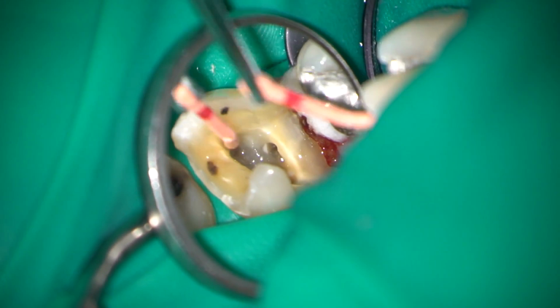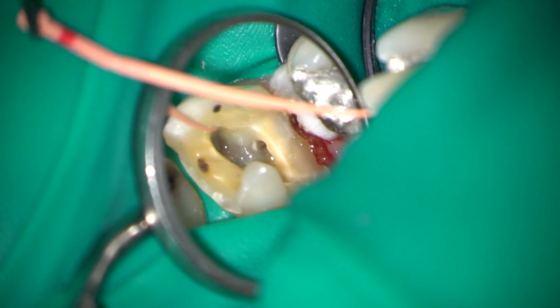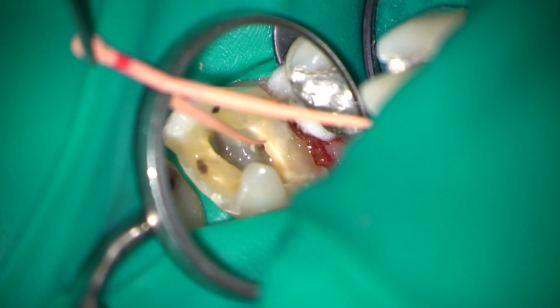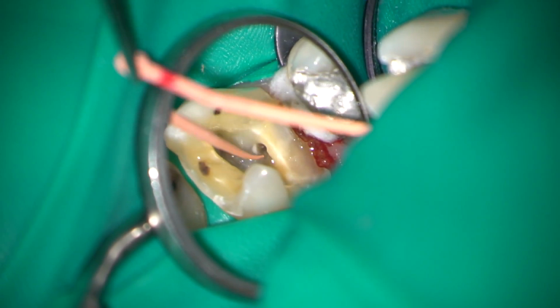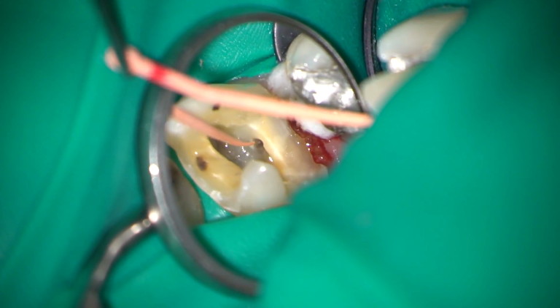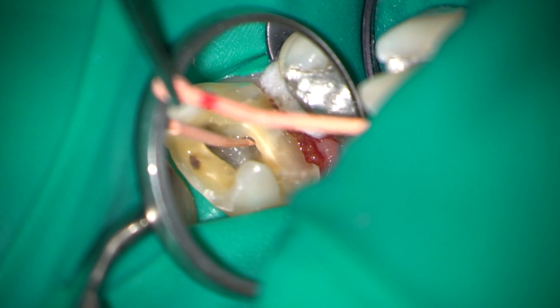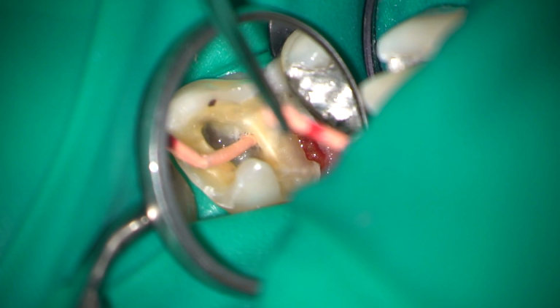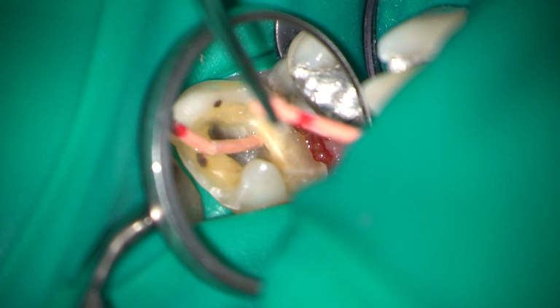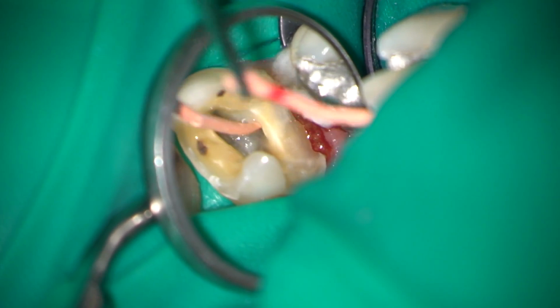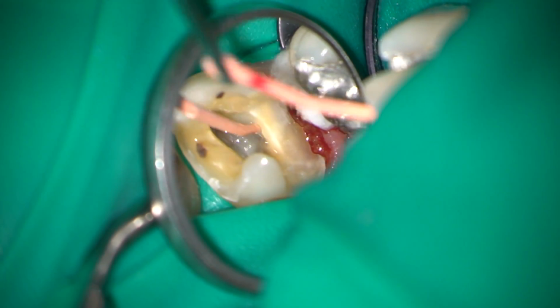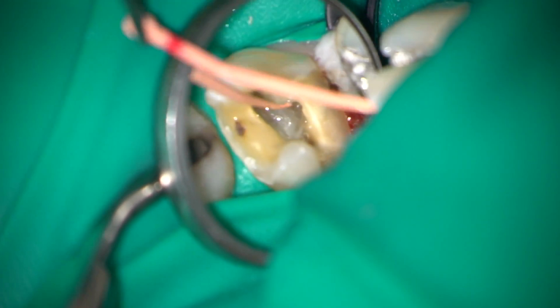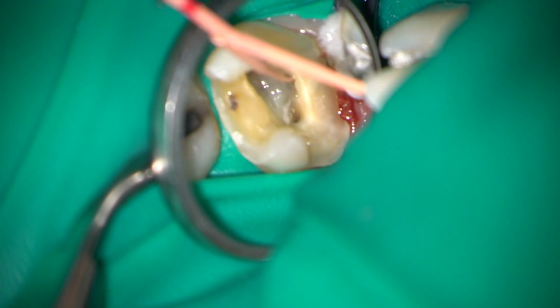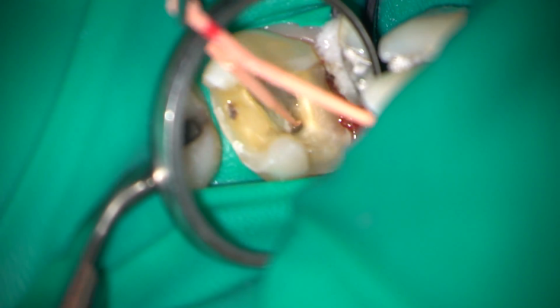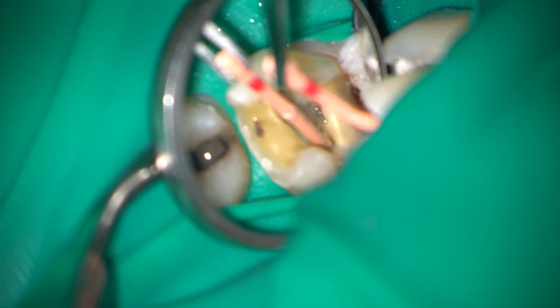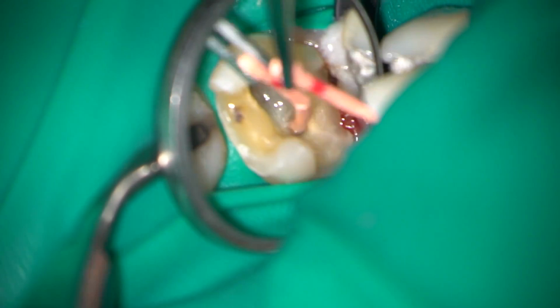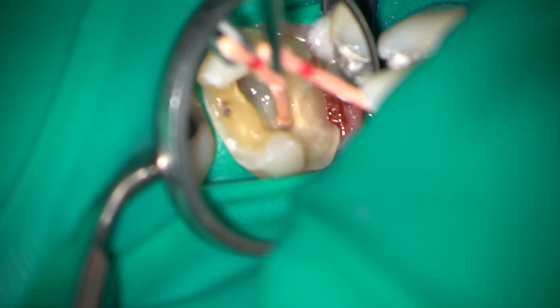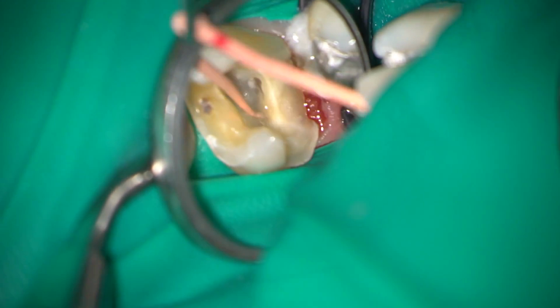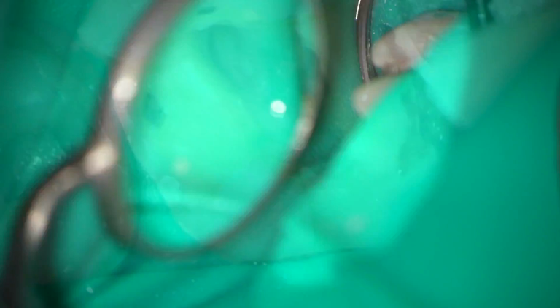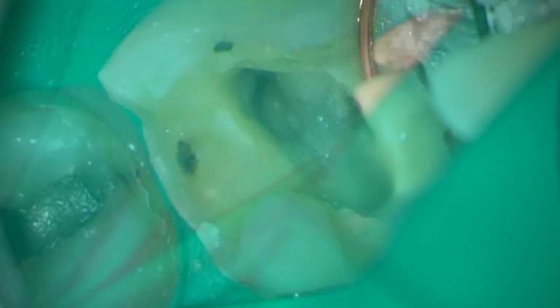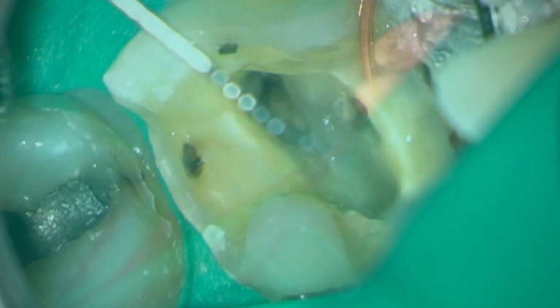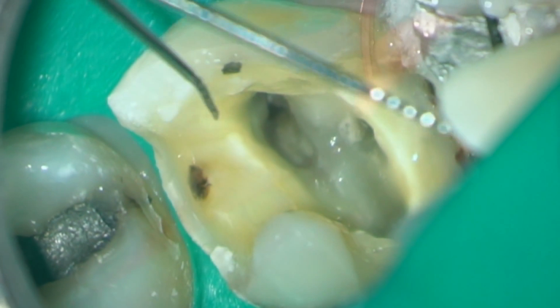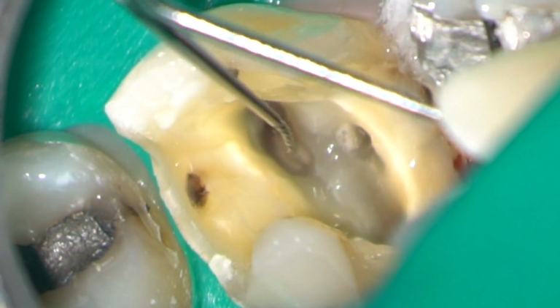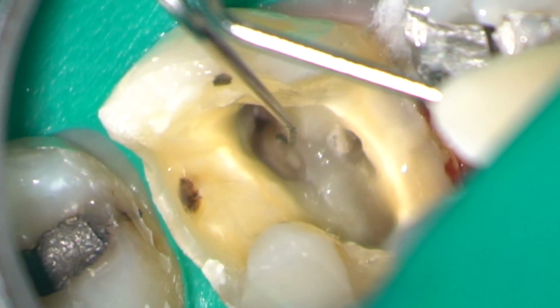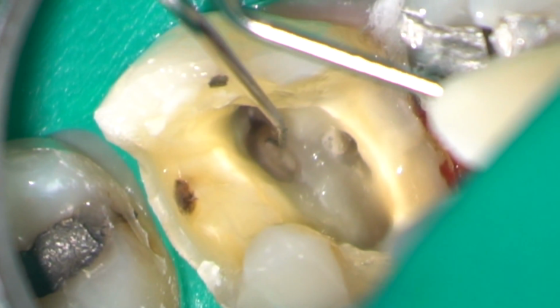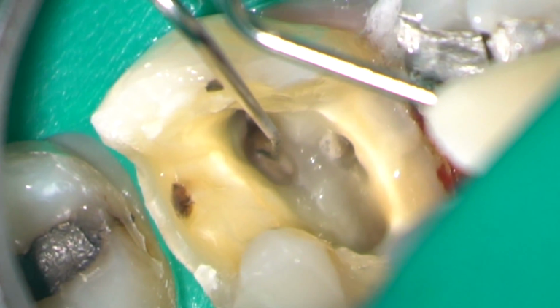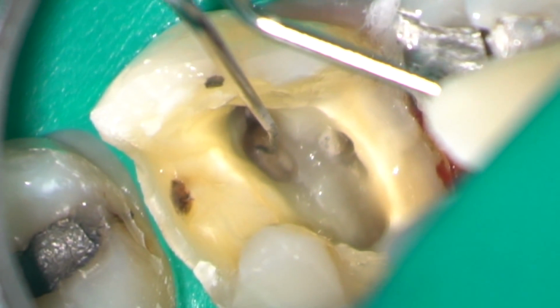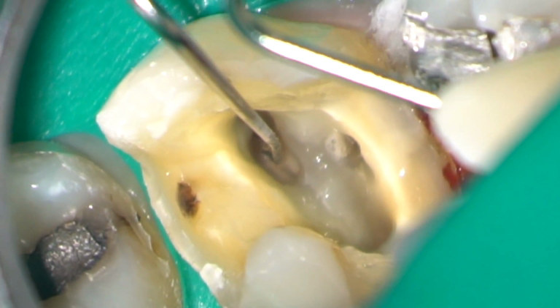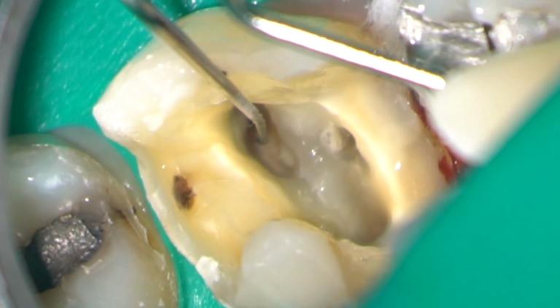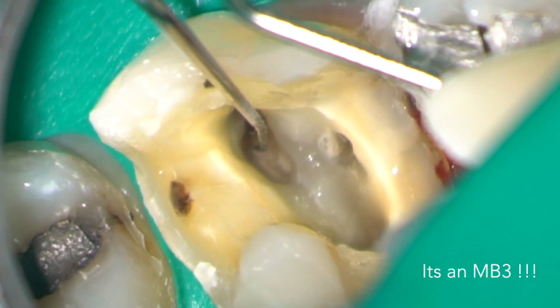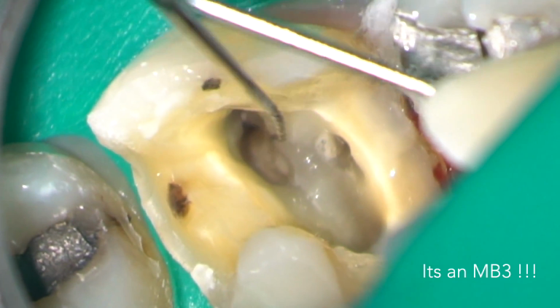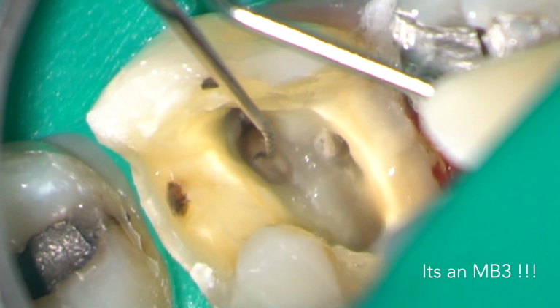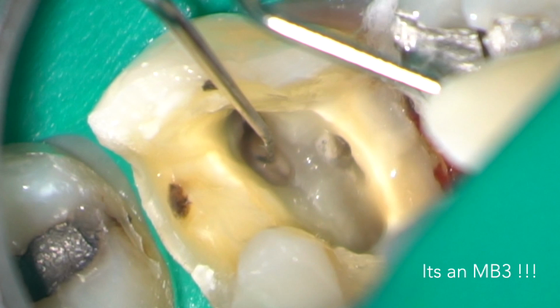I like to do a final check under high magnification of the pulp floor to make sure nothing has been missed. In this case, using a micro-opener, I found an orifice of an MB3.